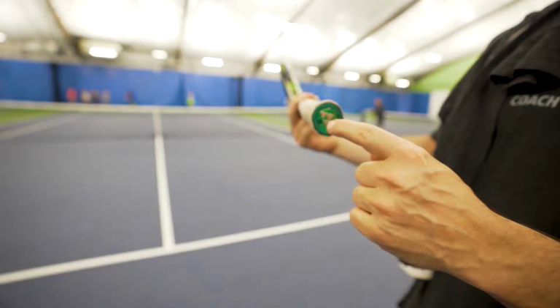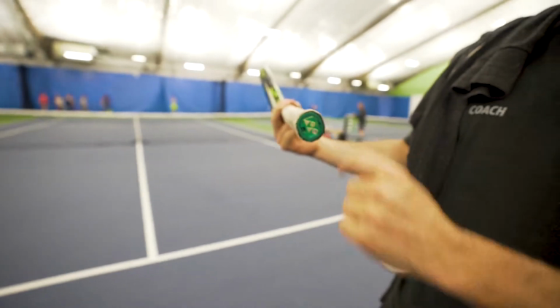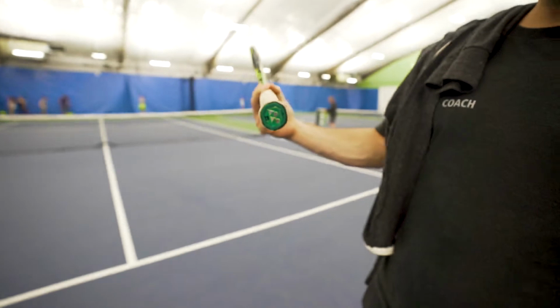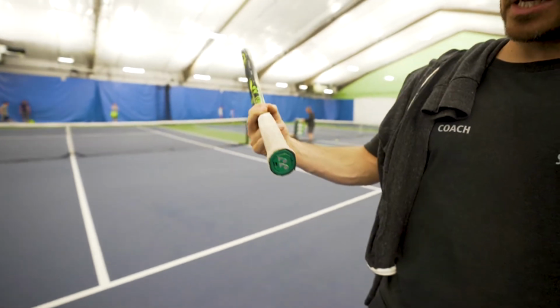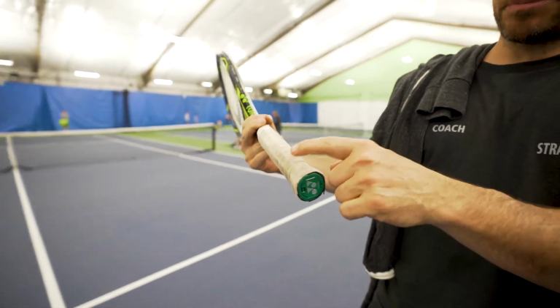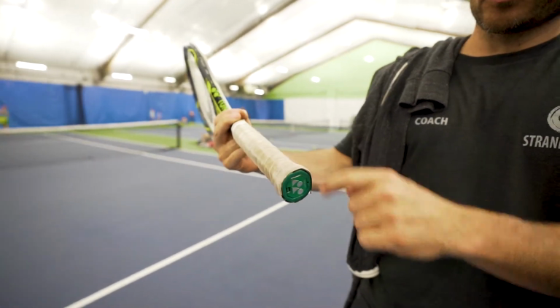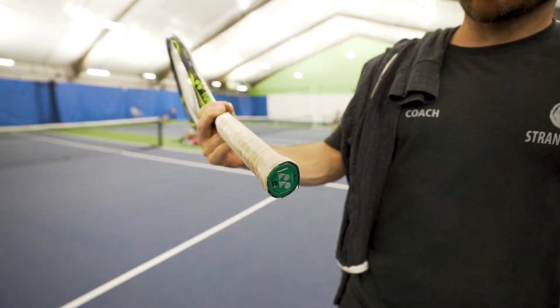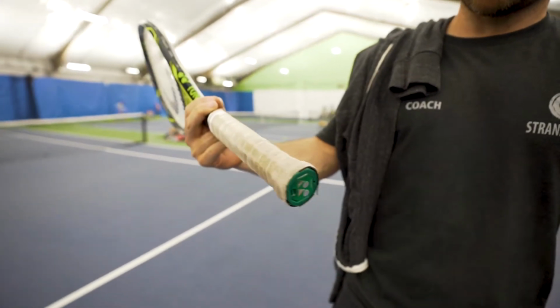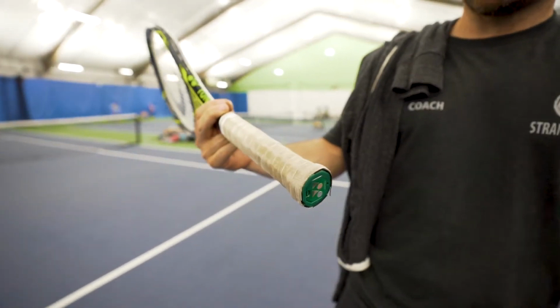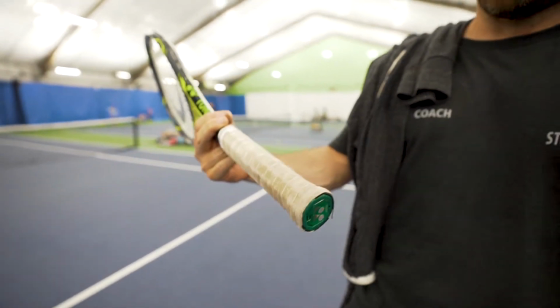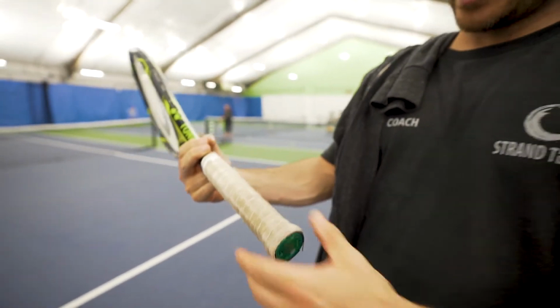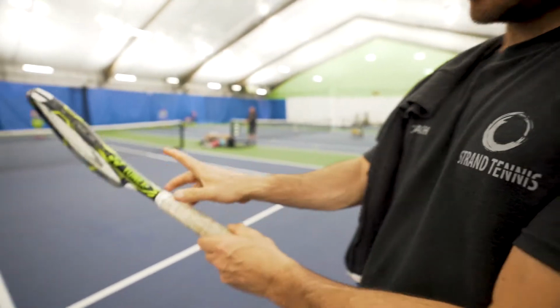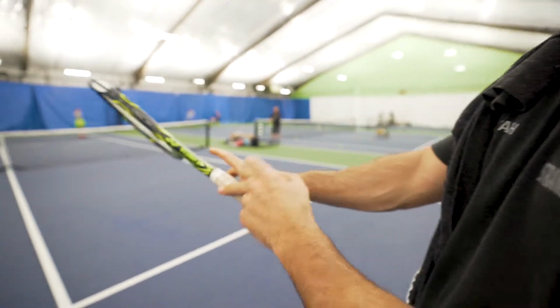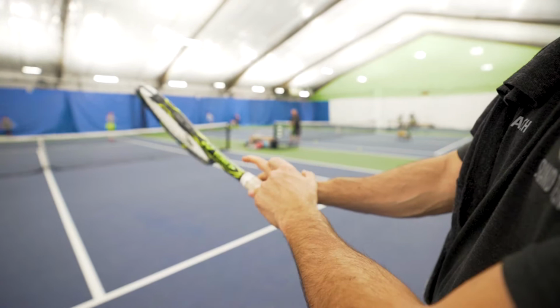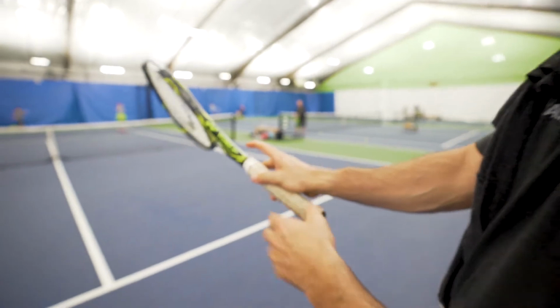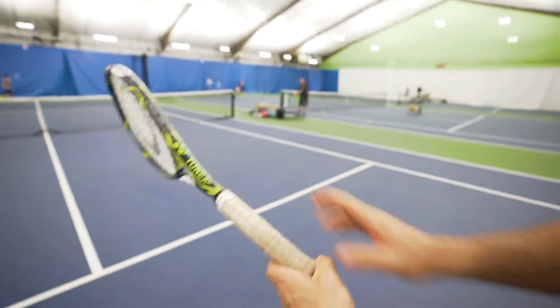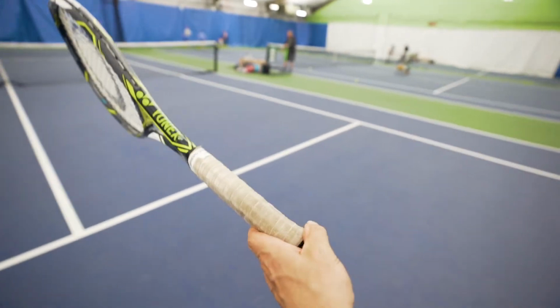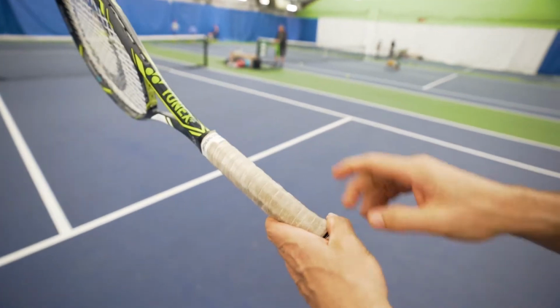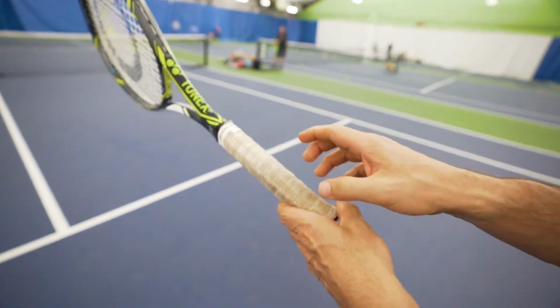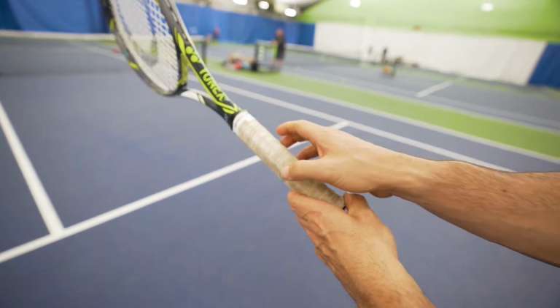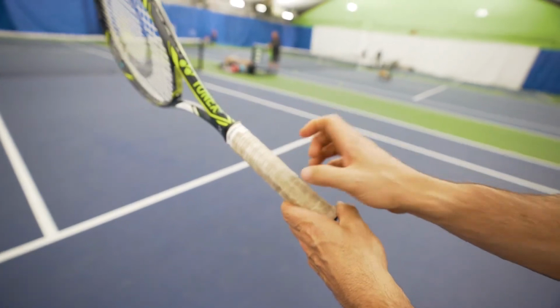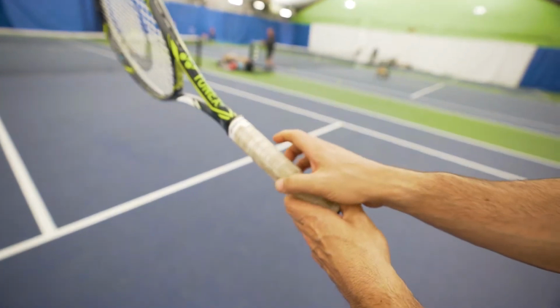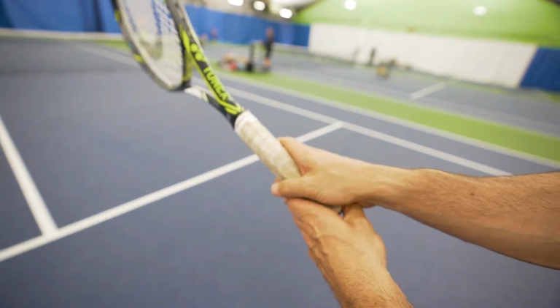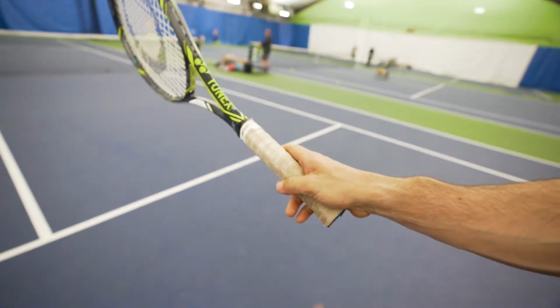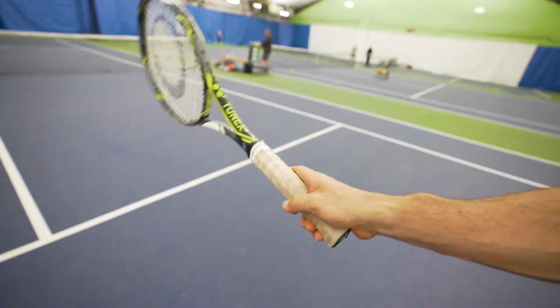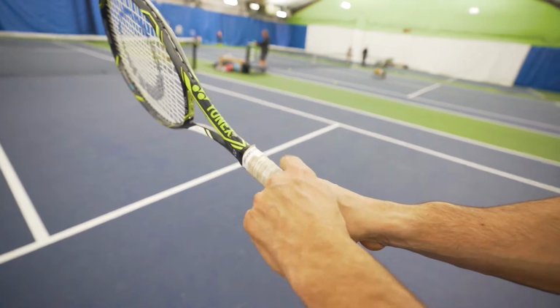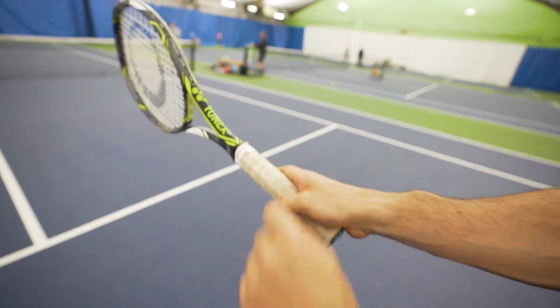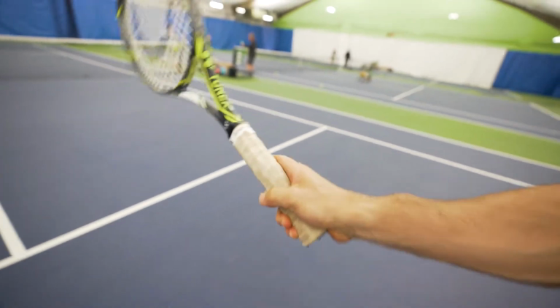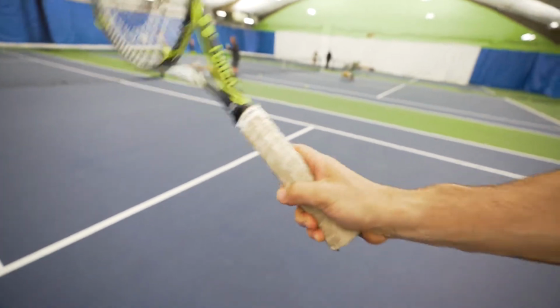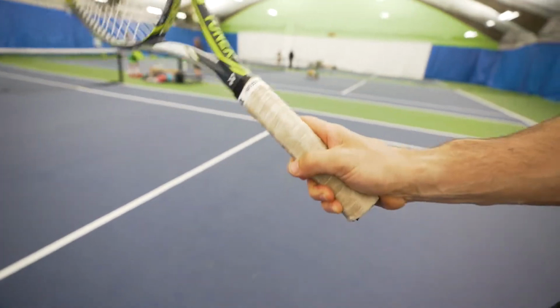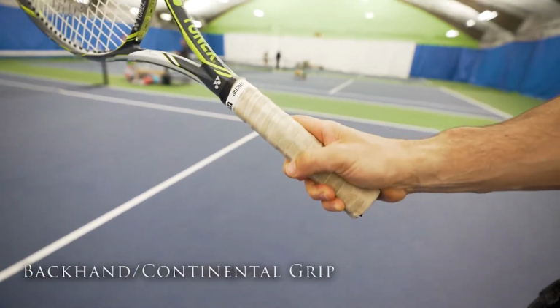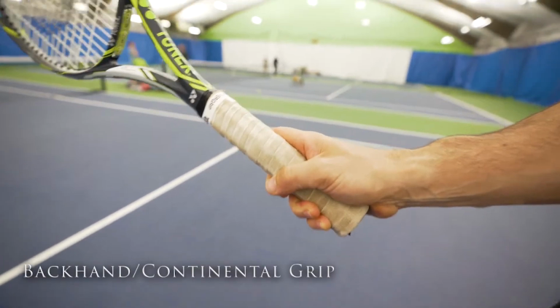The racket is an octagon — it's got eight panels. The best way to judge where you should hold the racket is based on your pointer finger knuckle of your hitting hand. So if I say put your knuckle on panel two, that's panel two and that's a backhand grip or a continental grip.